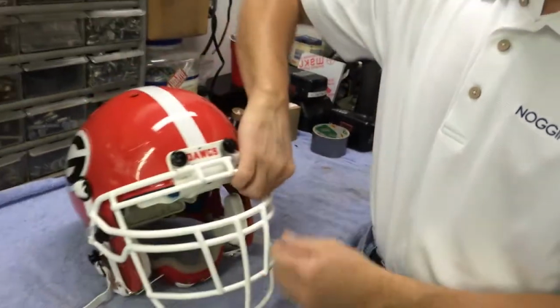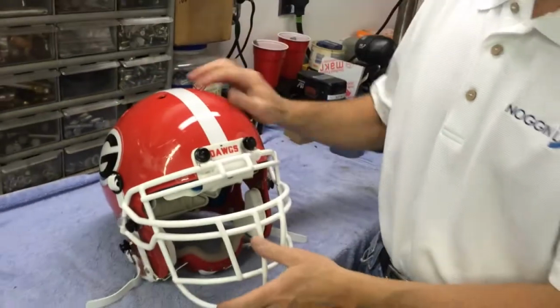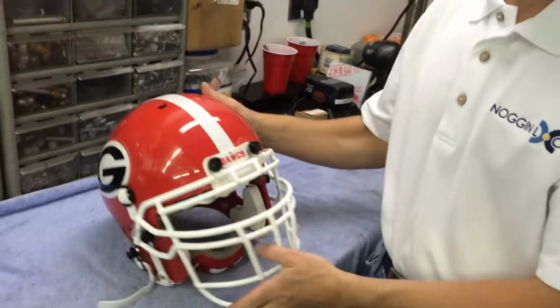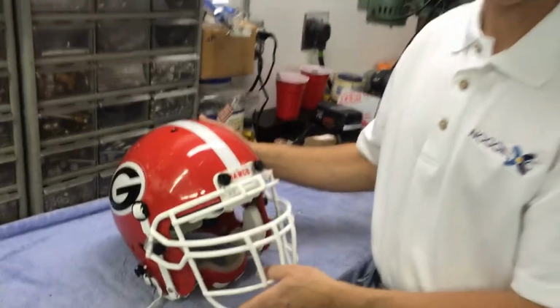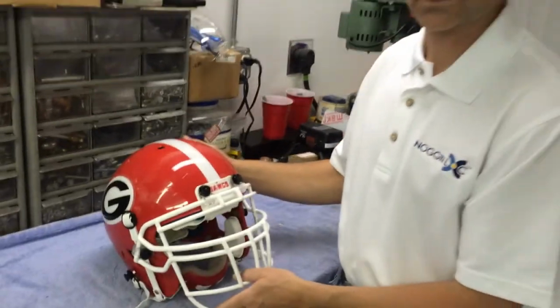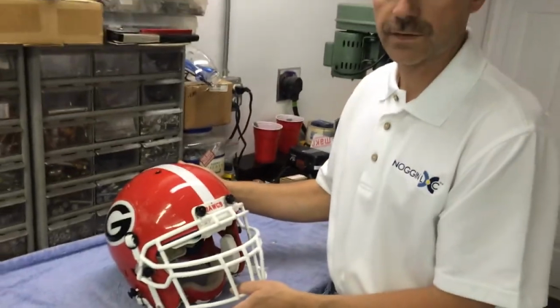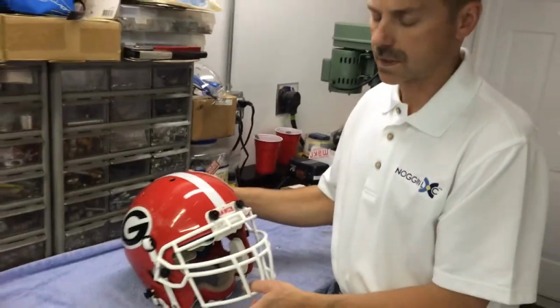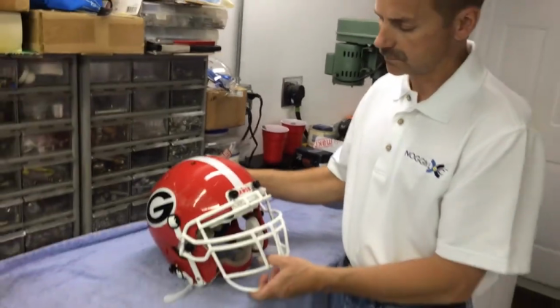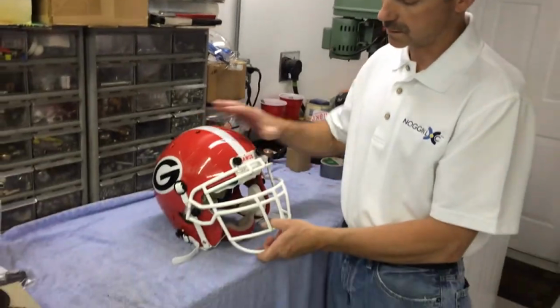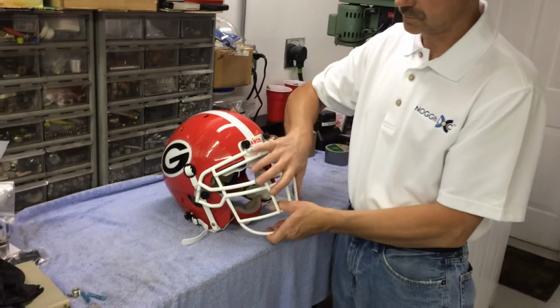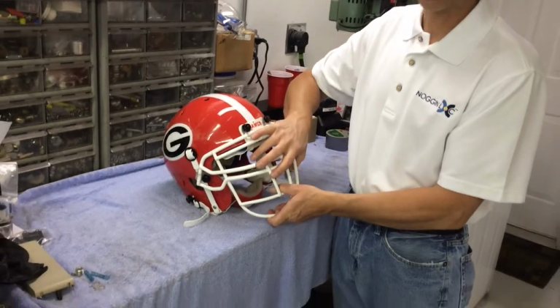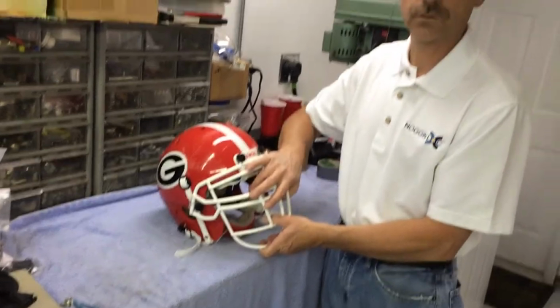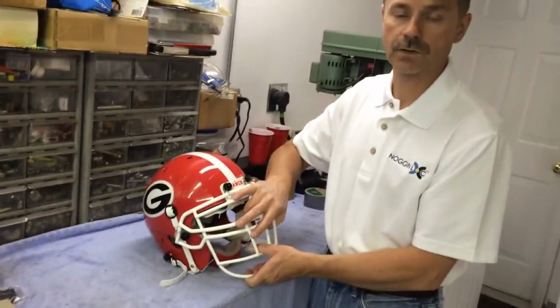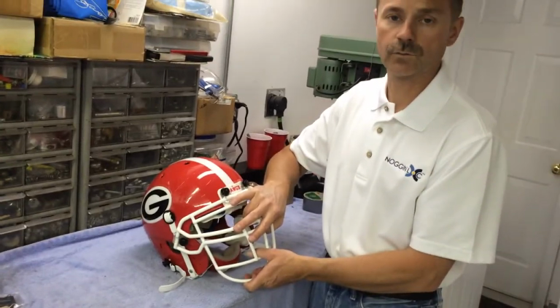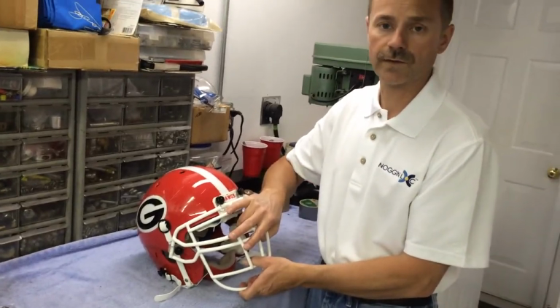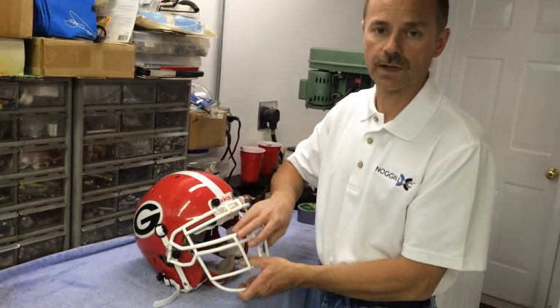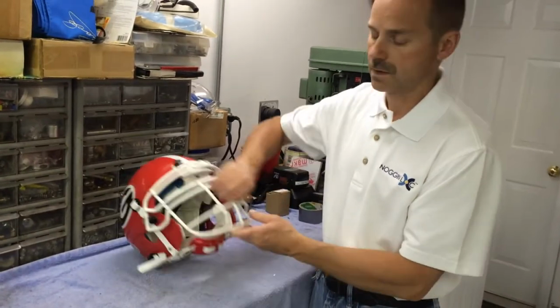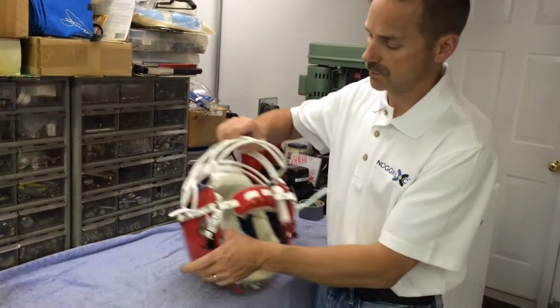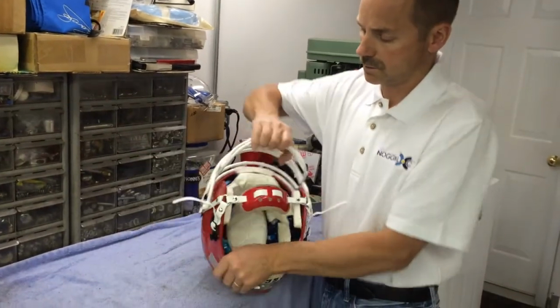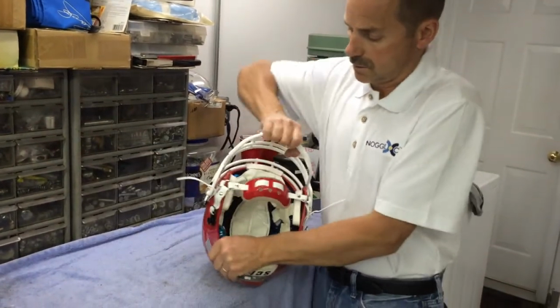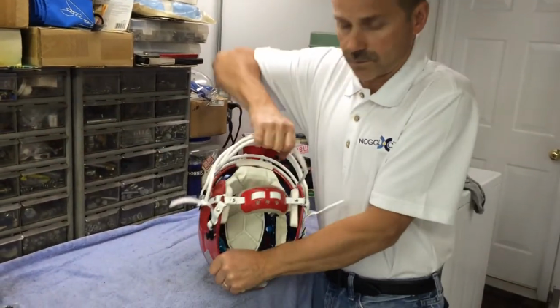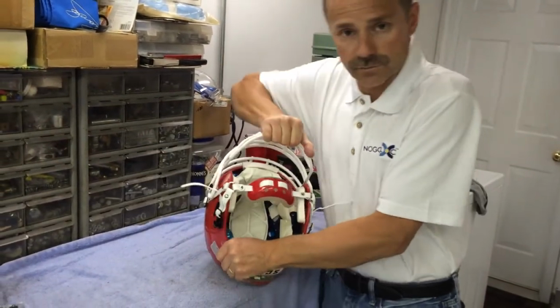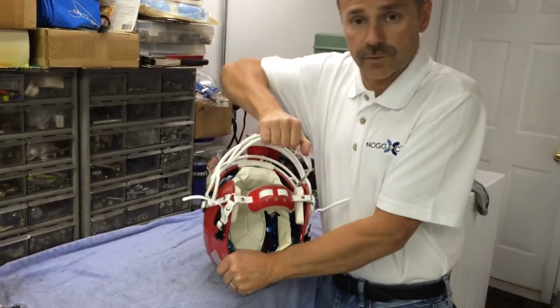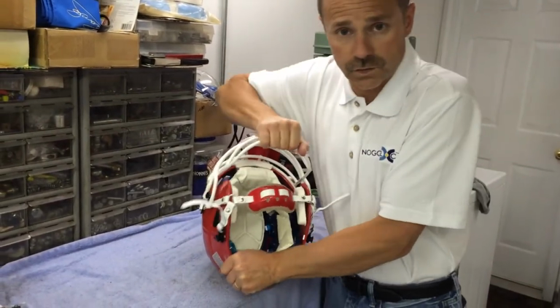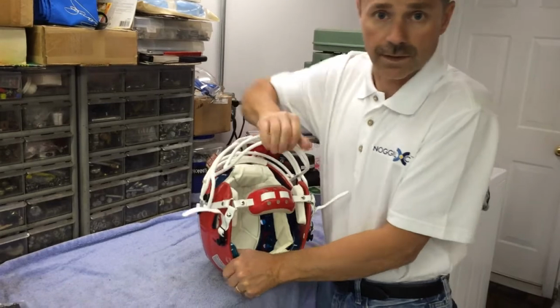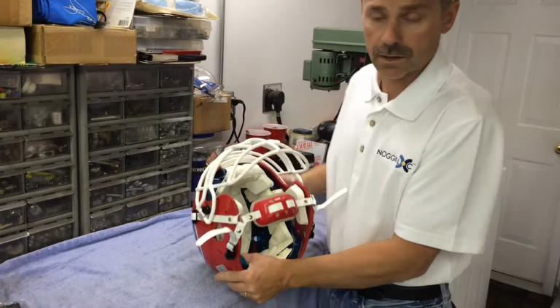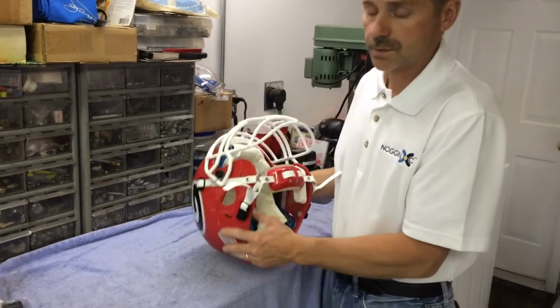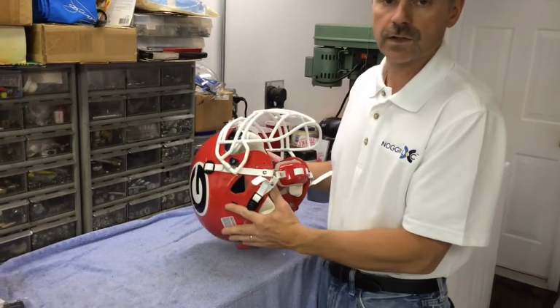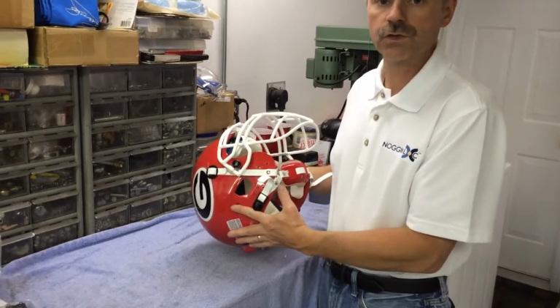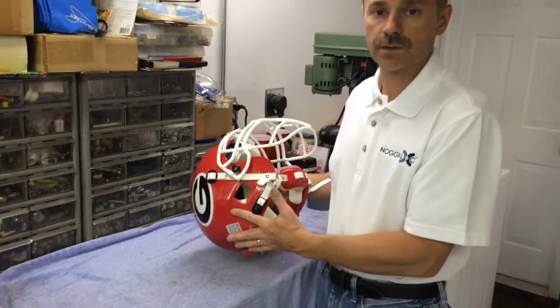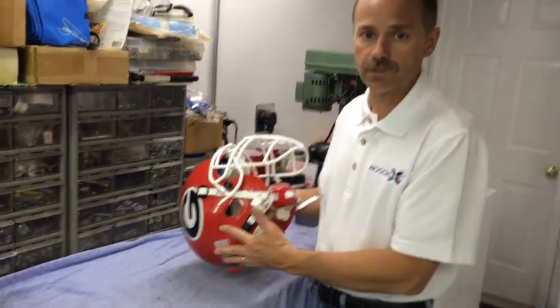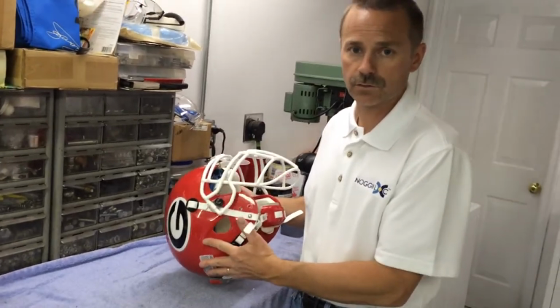The next product we manufacture is called Facelock. Facelock provides the ability to have a quick-removable face mask. As you can tell, this face mask is very, very secure right now, but in the event of an injury on the playing field,